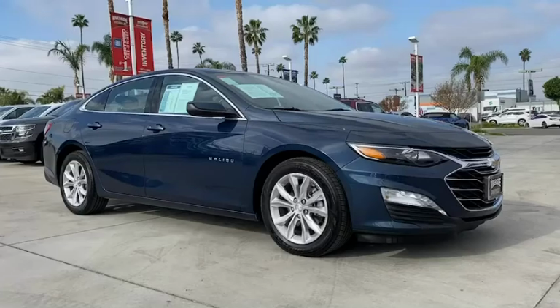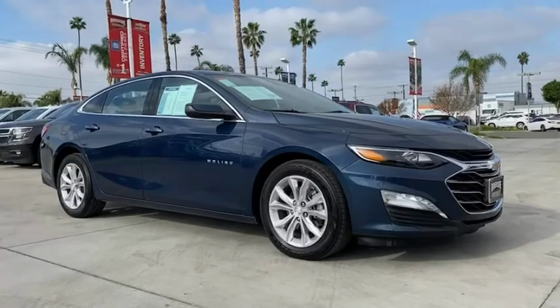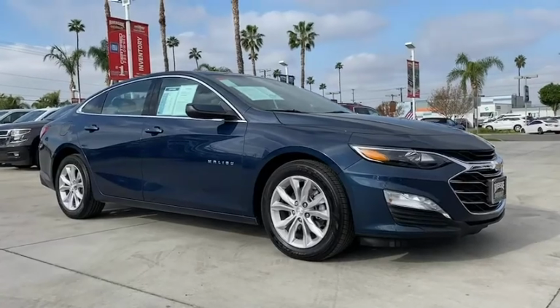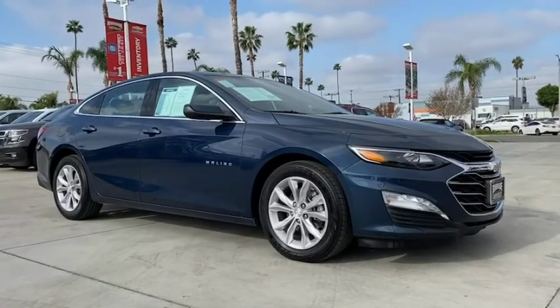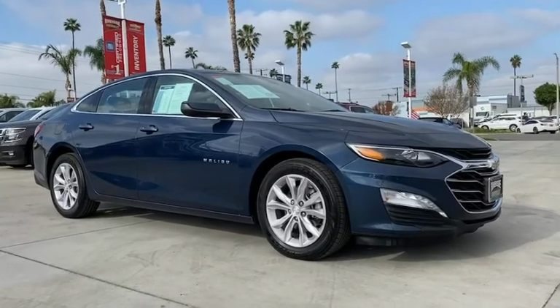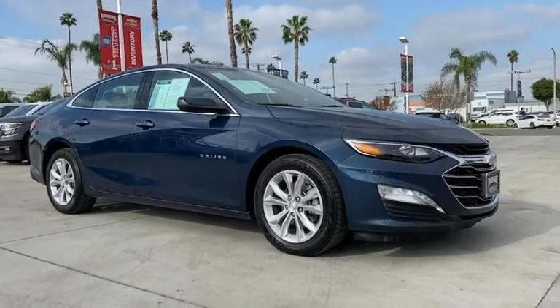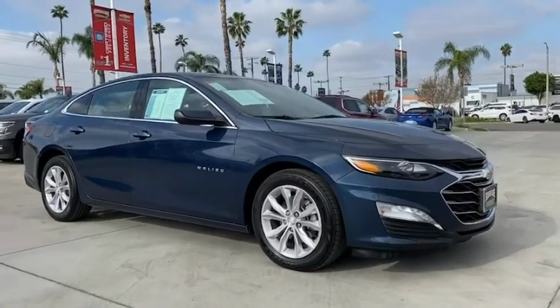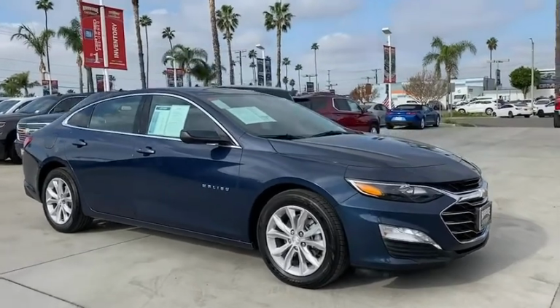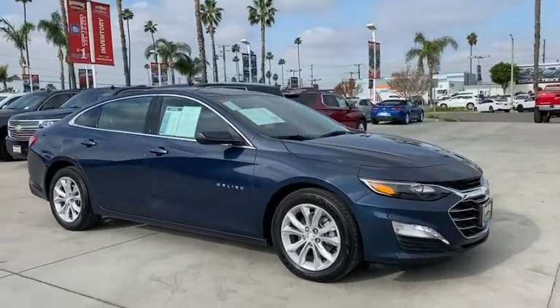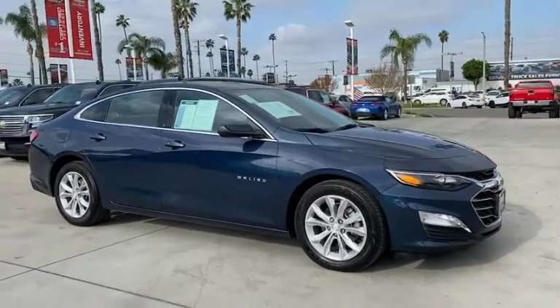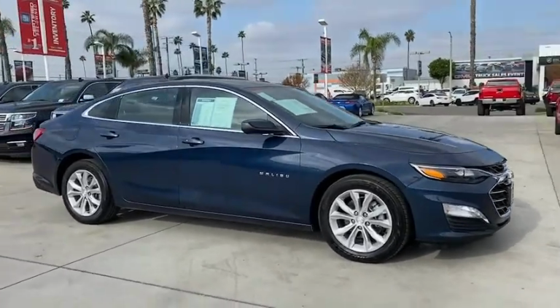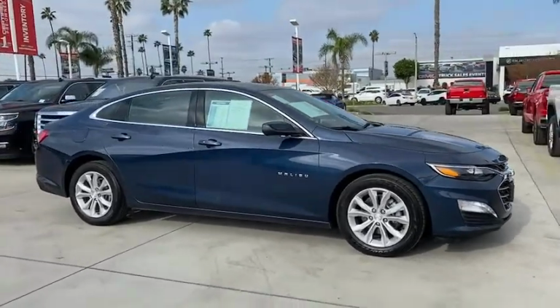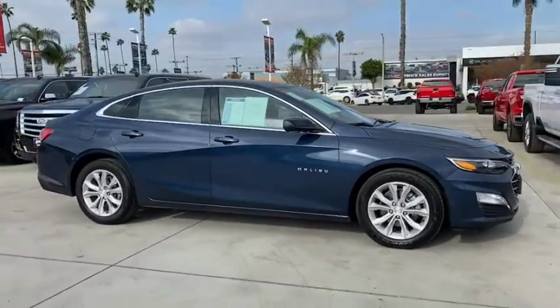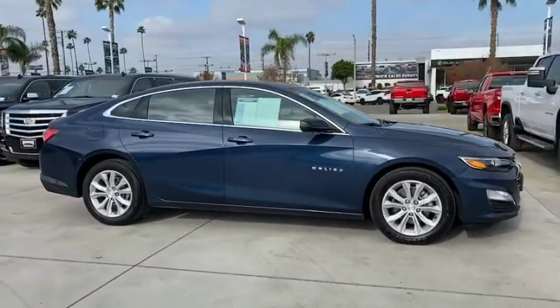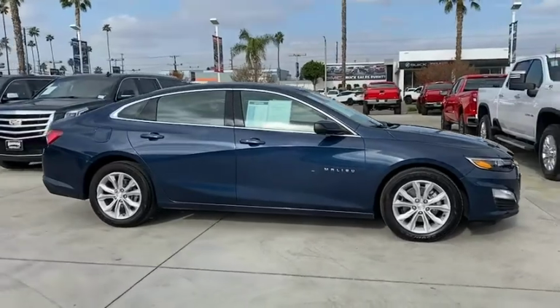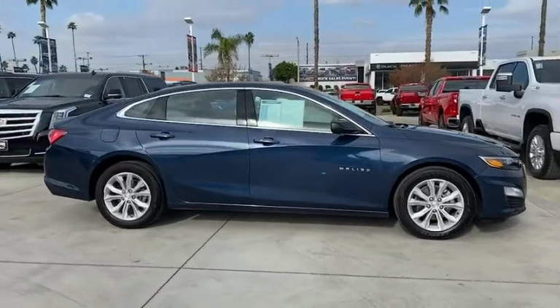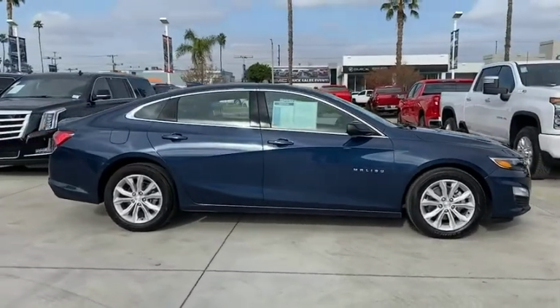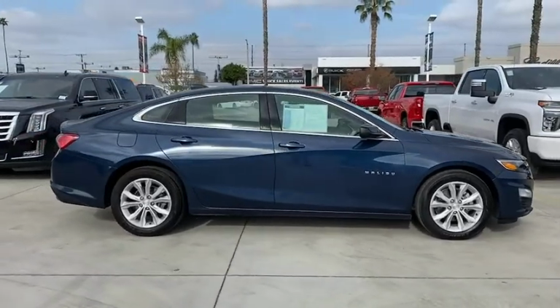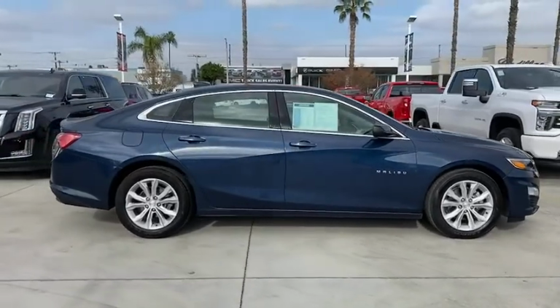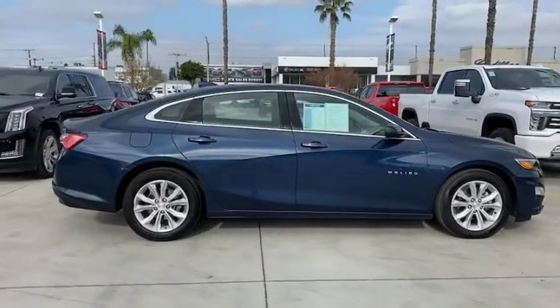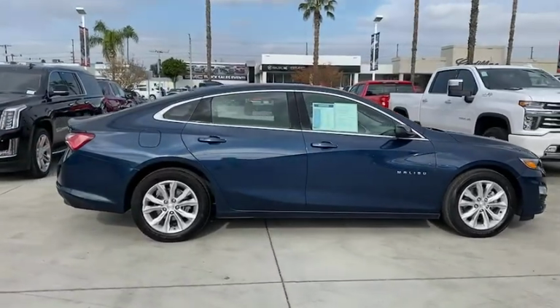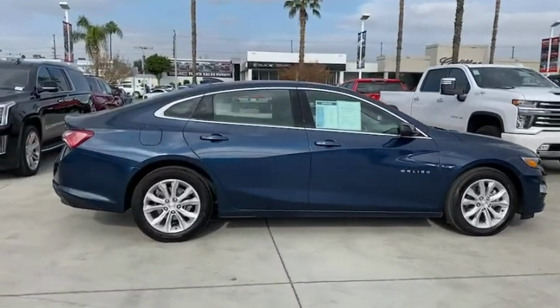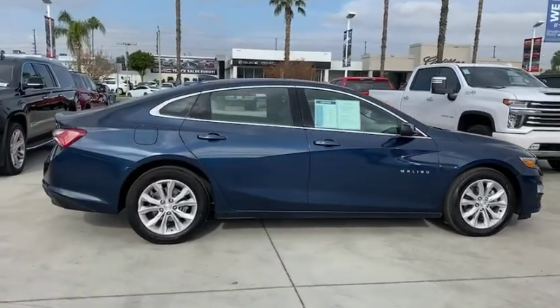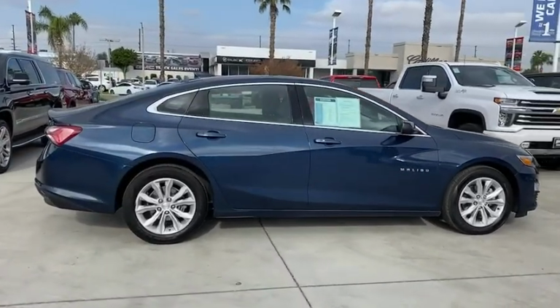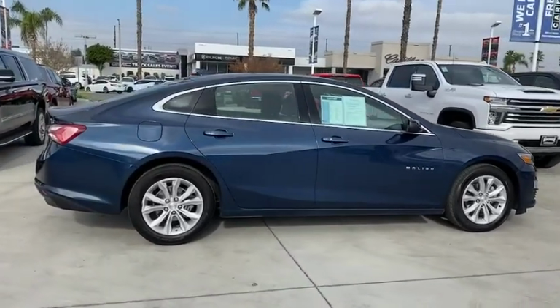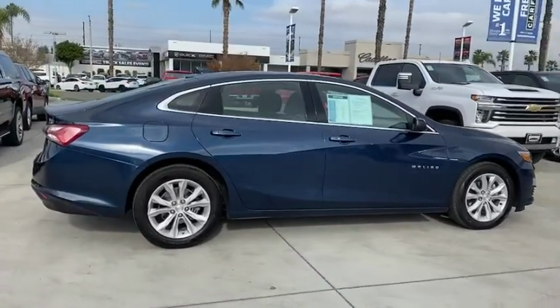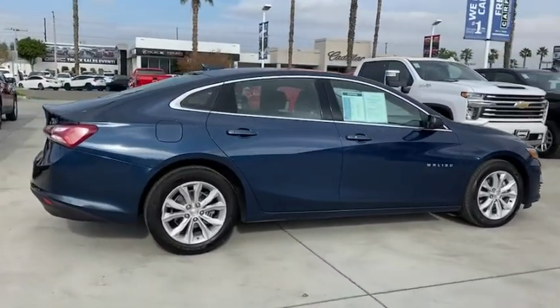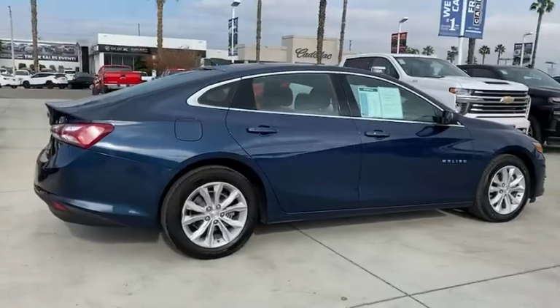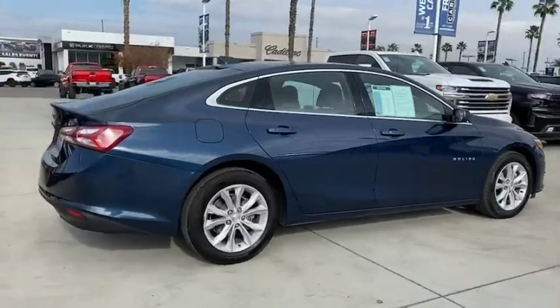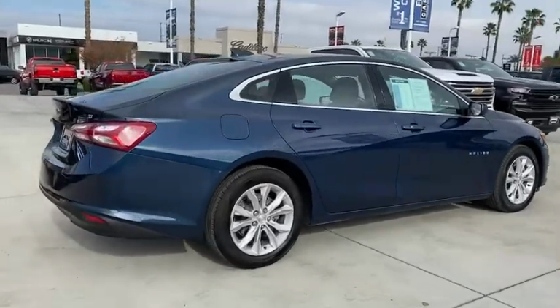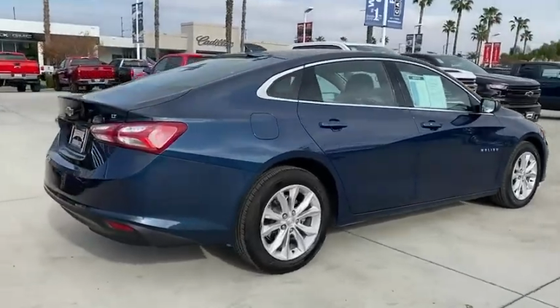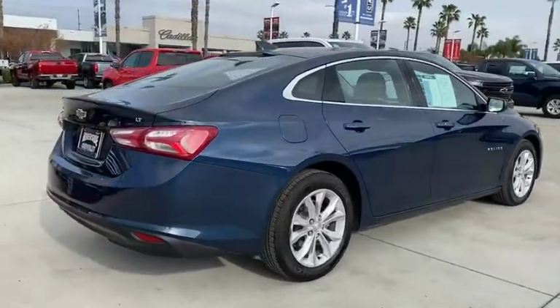We are pleased to show you the 2020 Chevrolet Malibu, a combination of performance and fuel economy. The Malibu is a great commuting car. This vehicle has less than 35,000 miles.